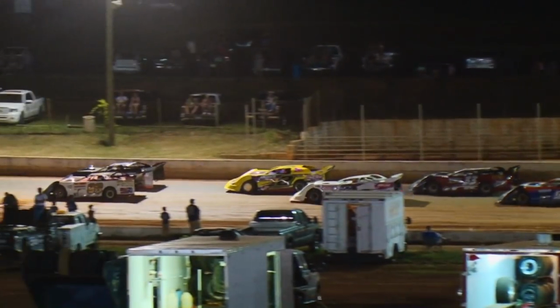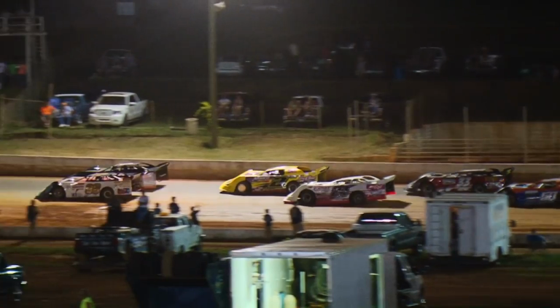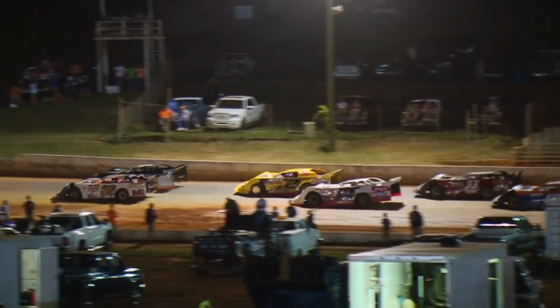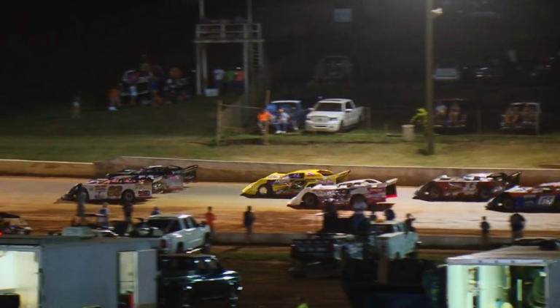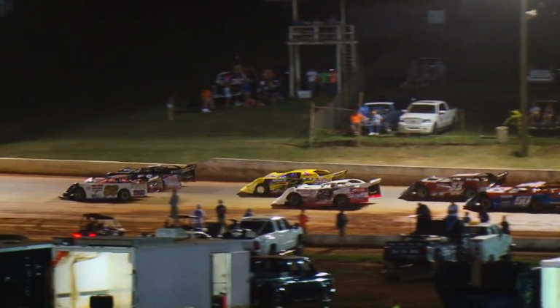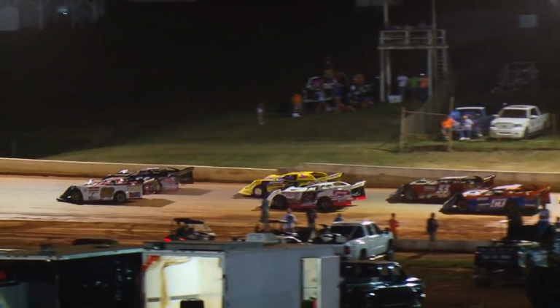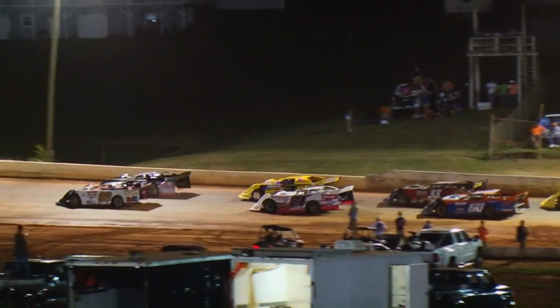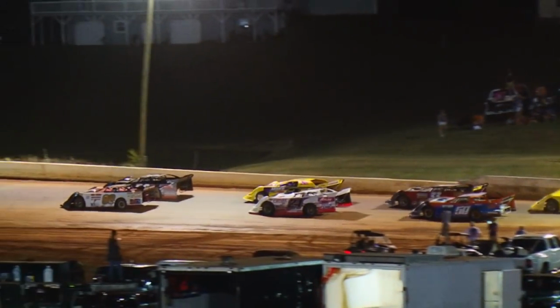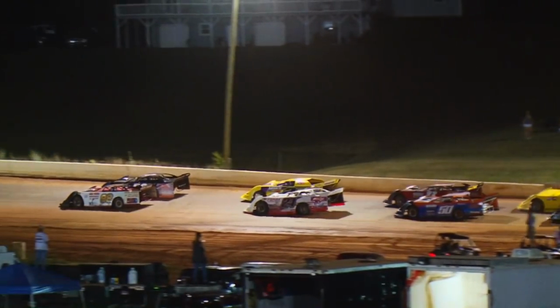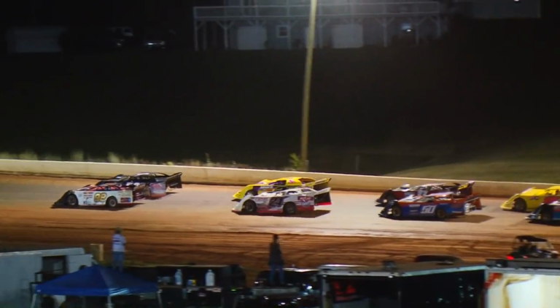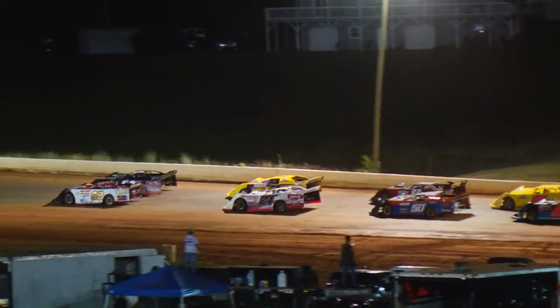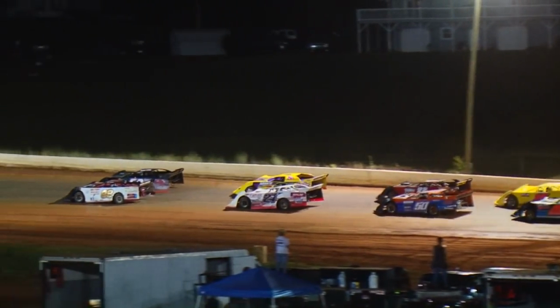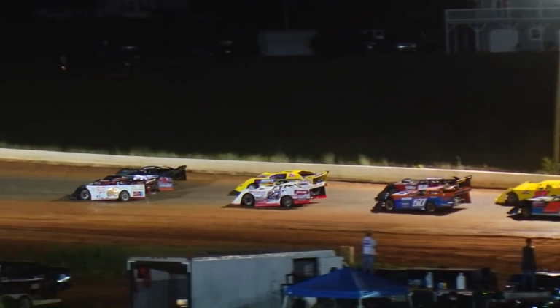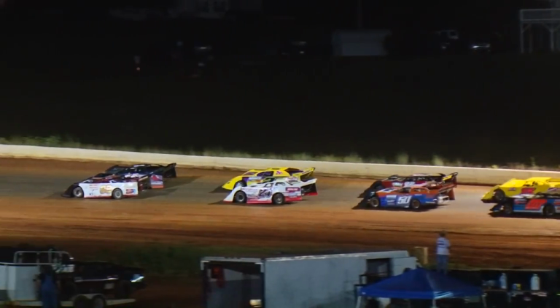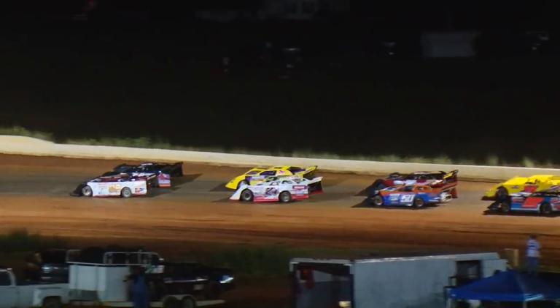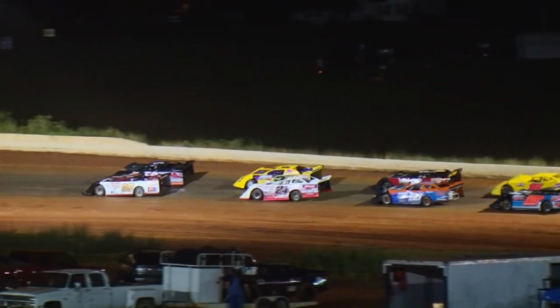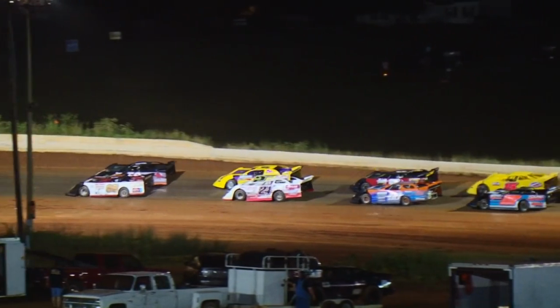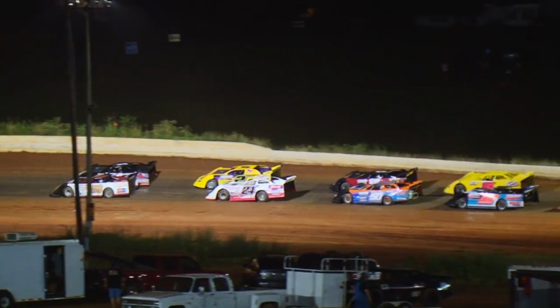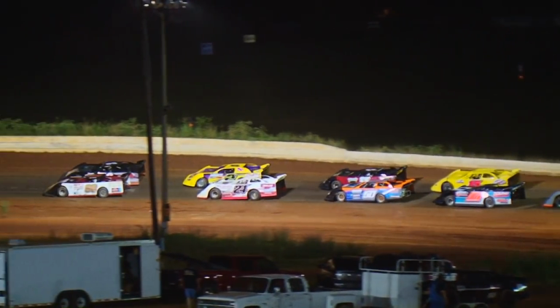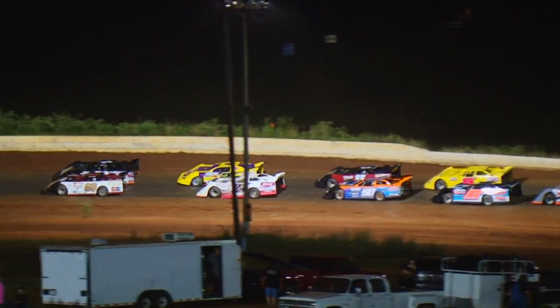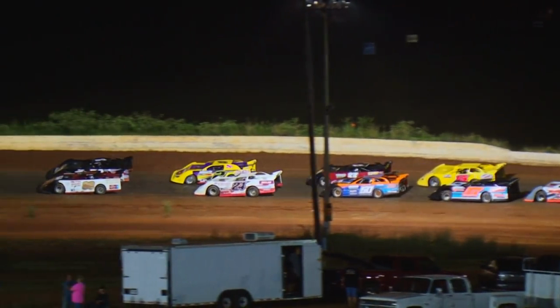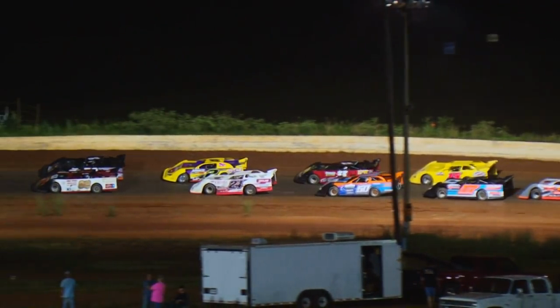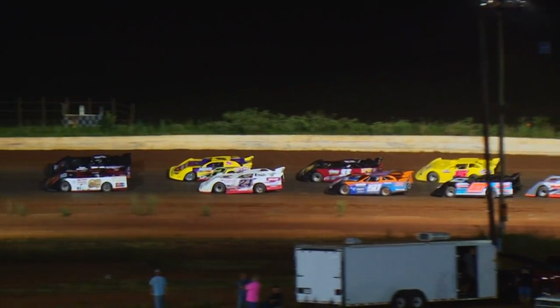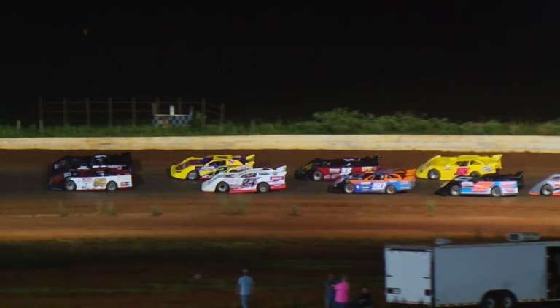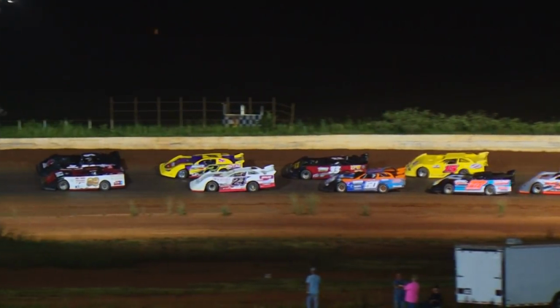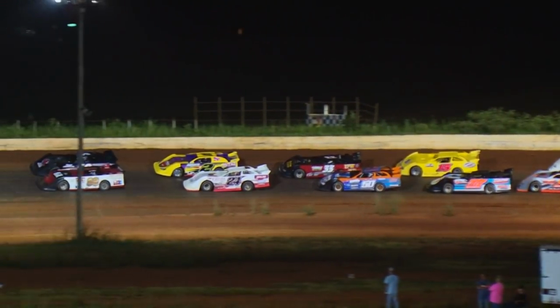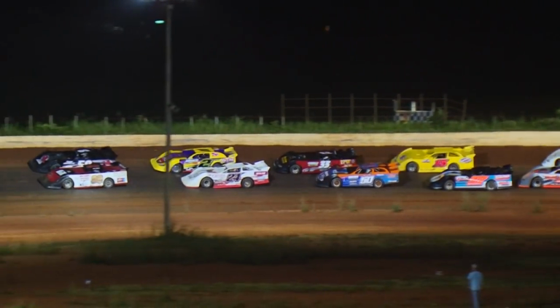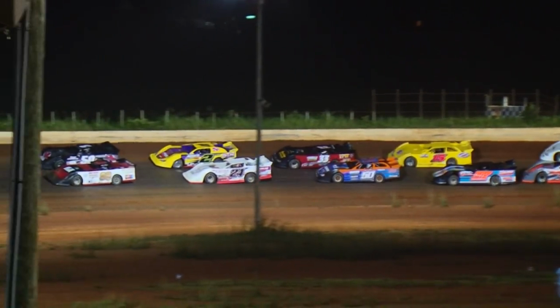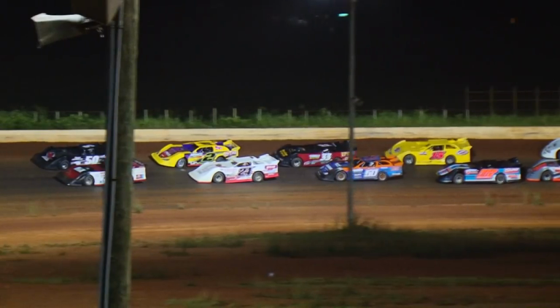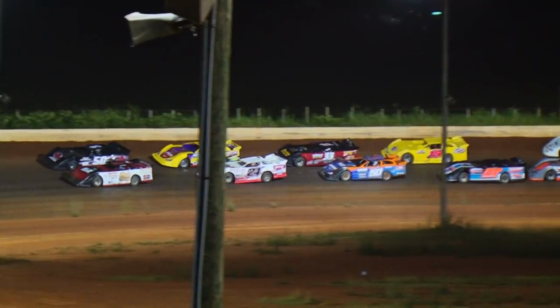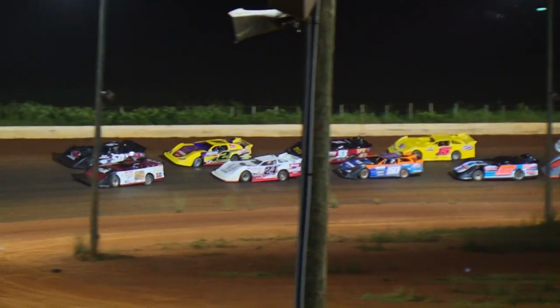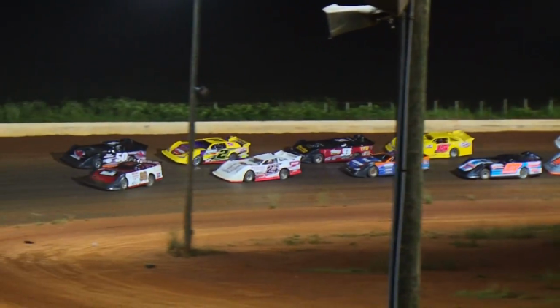Once again, Jed Emmert and Van Lester, your front row looking for the green flag. Lined up nine, nose to tail side by side, looking for the green flag as they come out of turn number four.